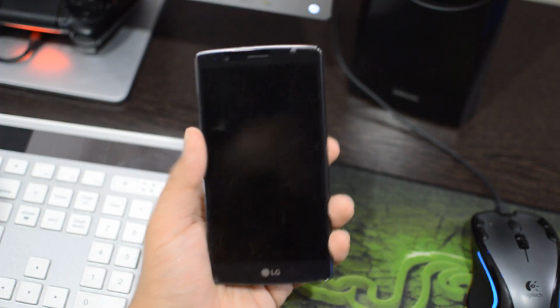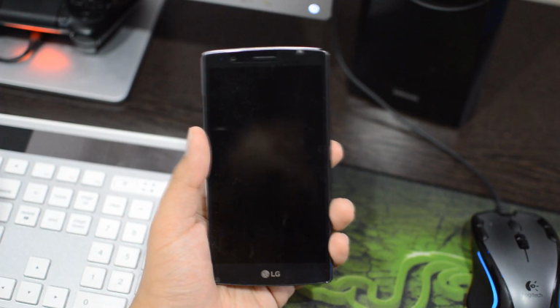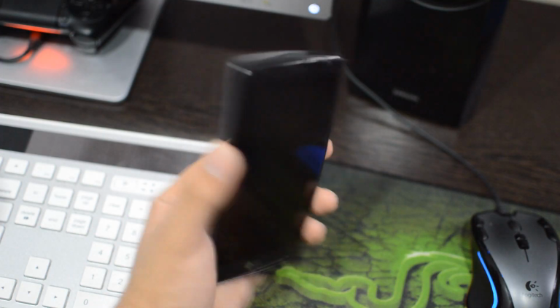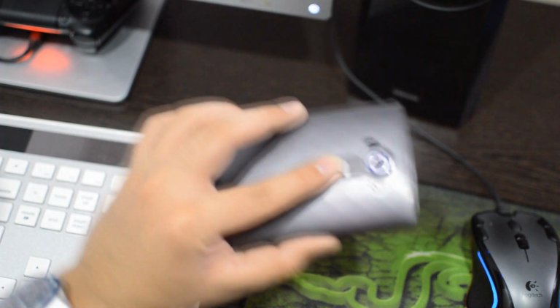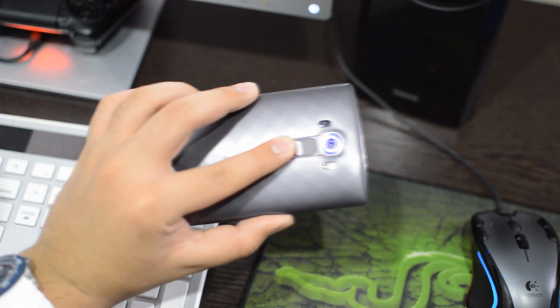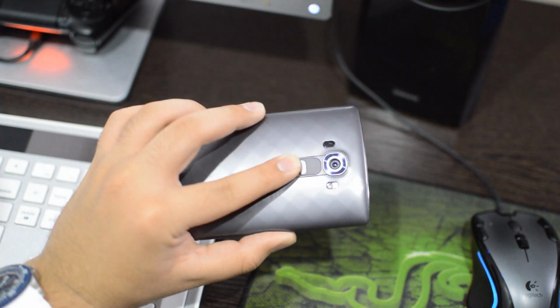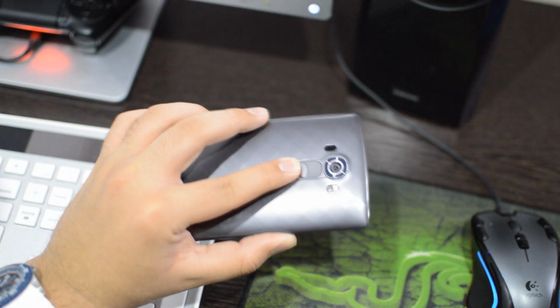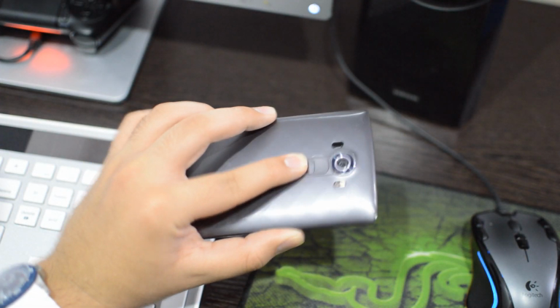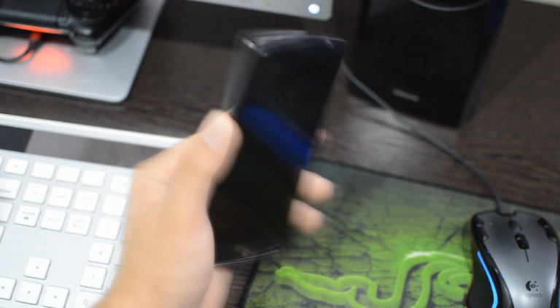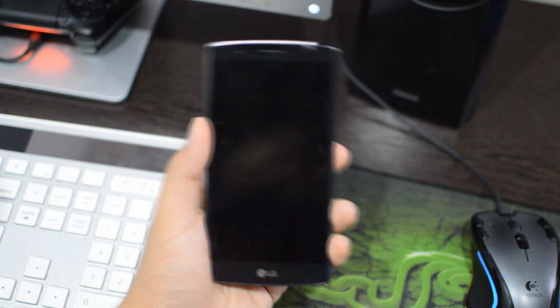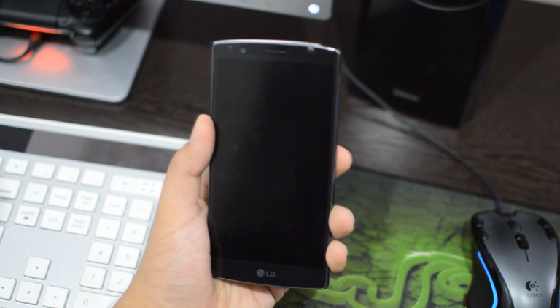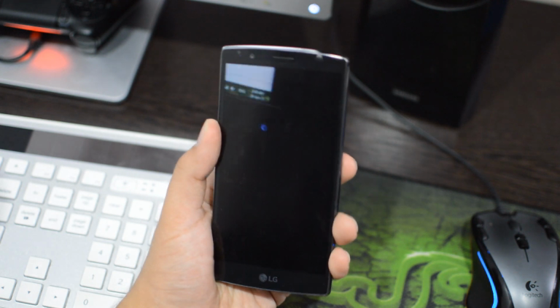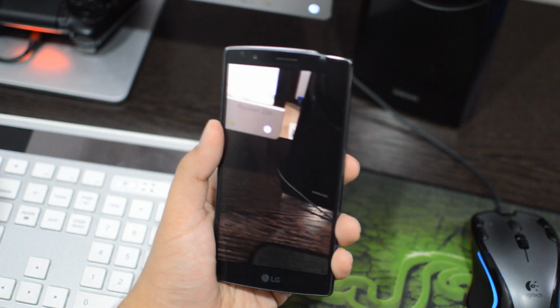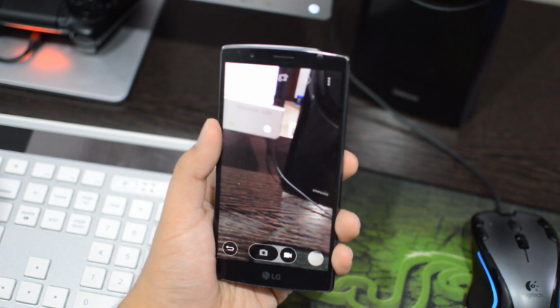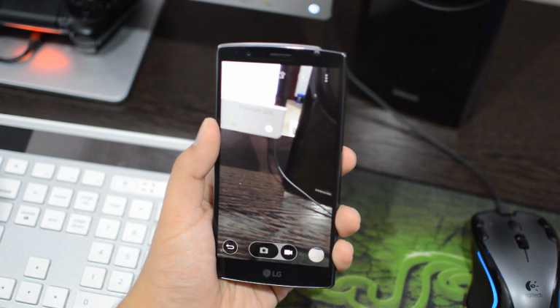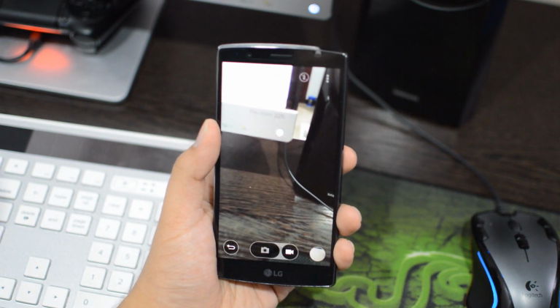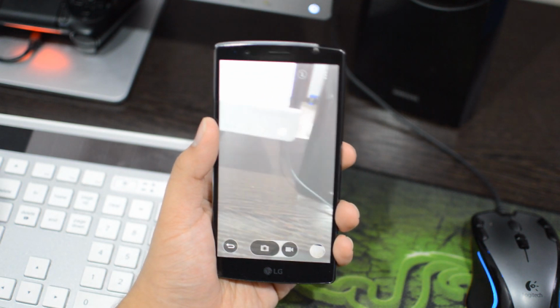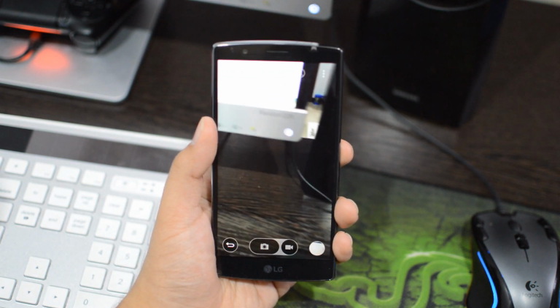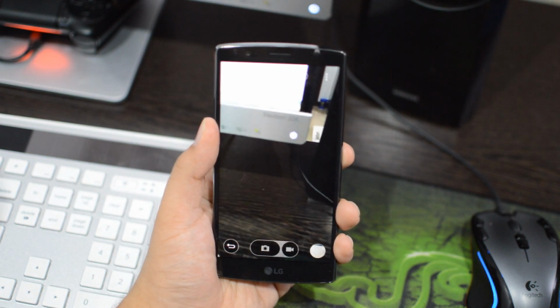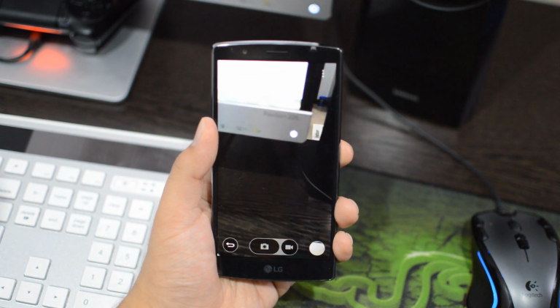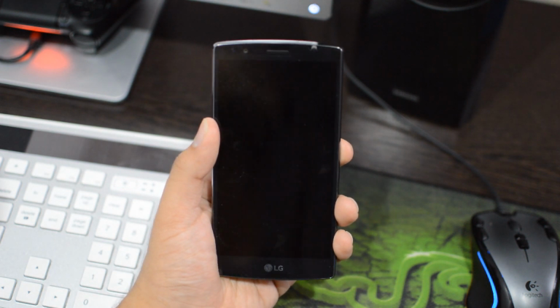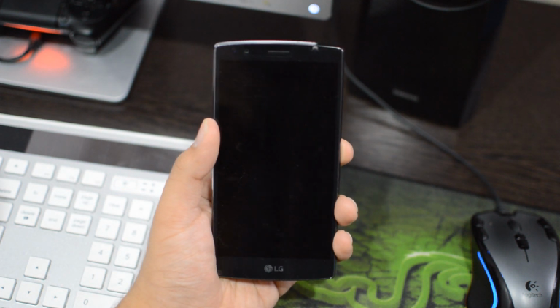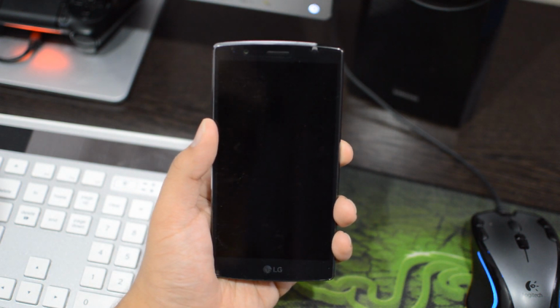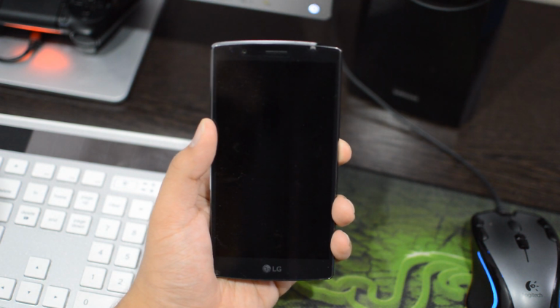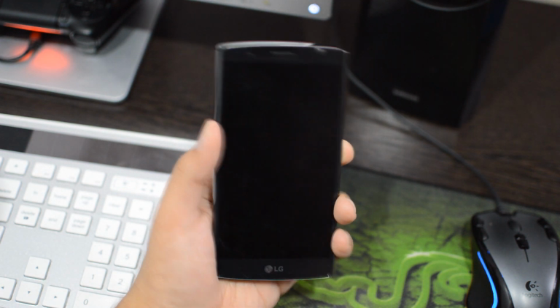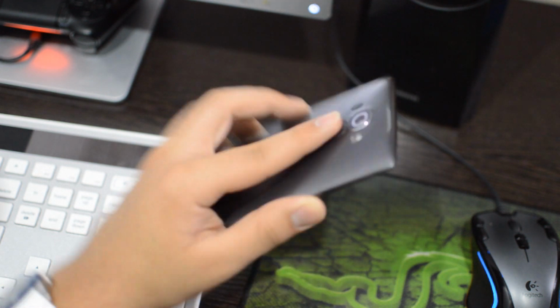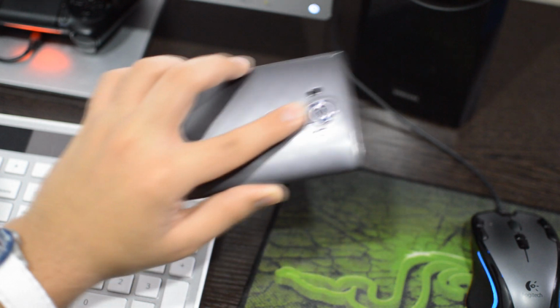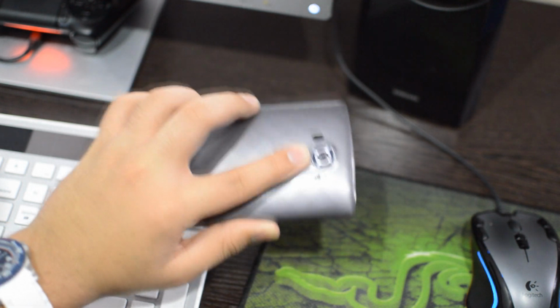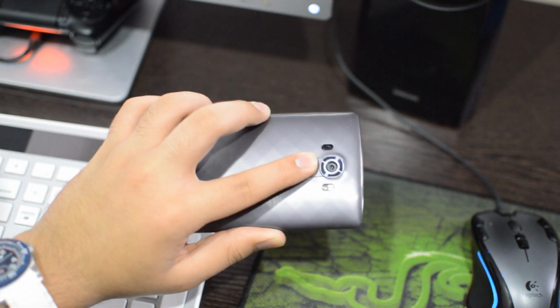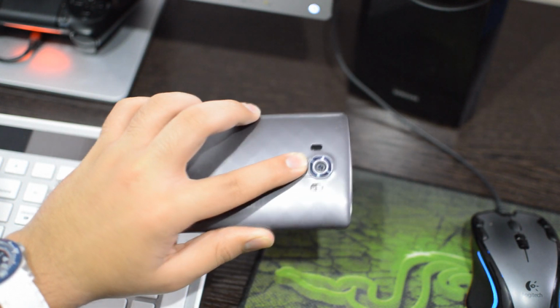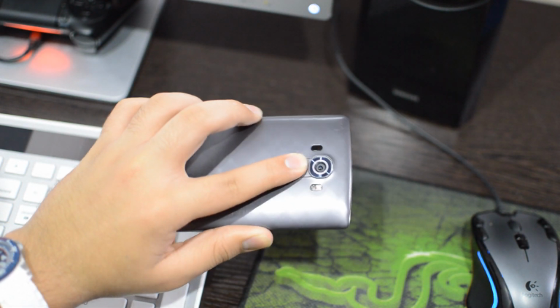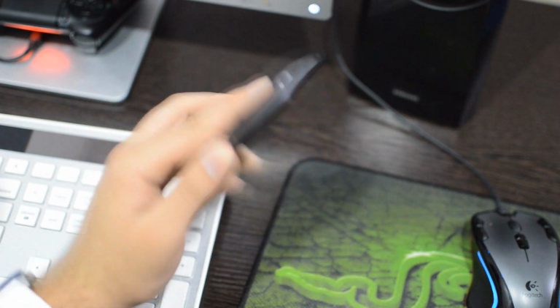We can double-tap the volume down button twice to quickly jump into the camera, or double-tap the volume up button to take a note.